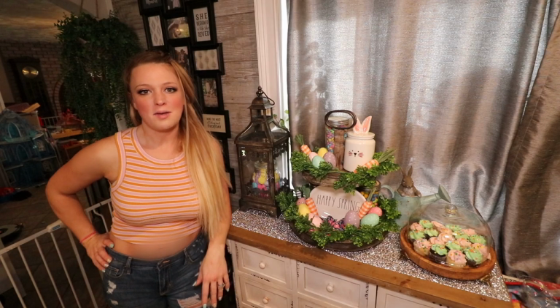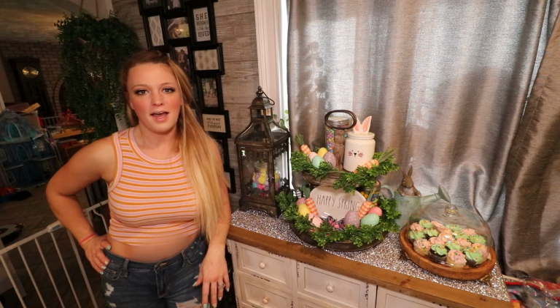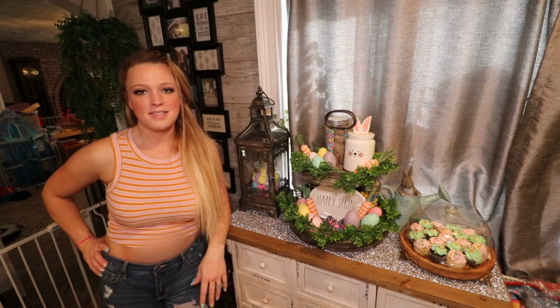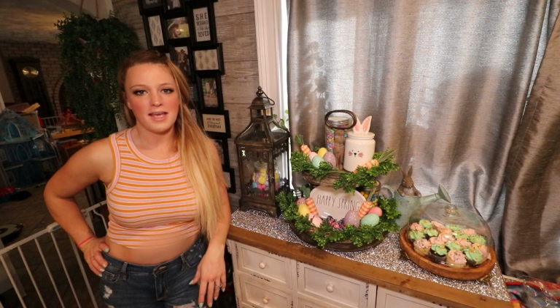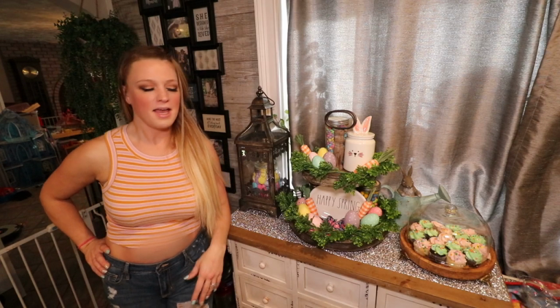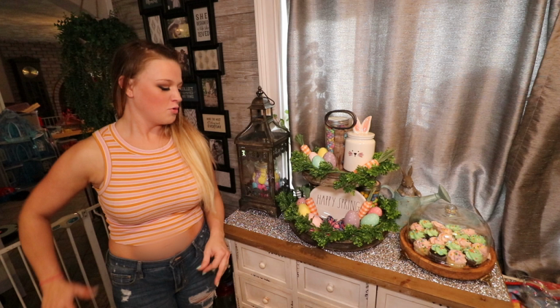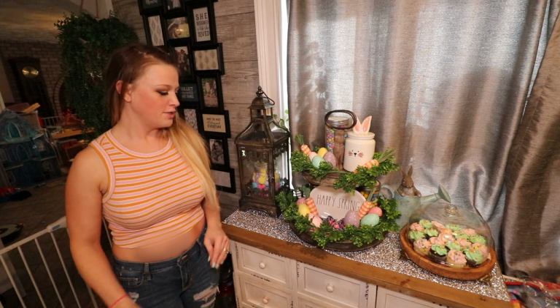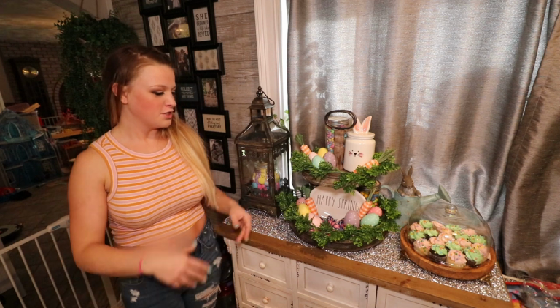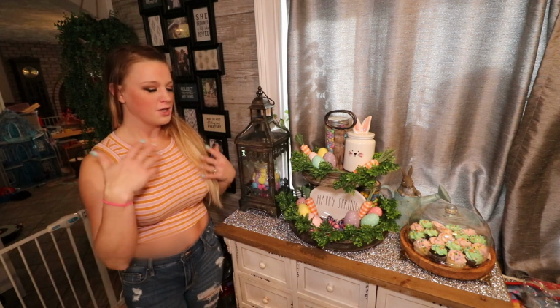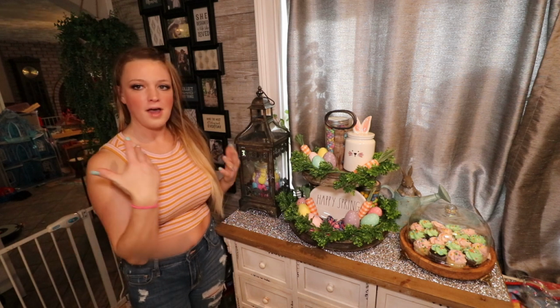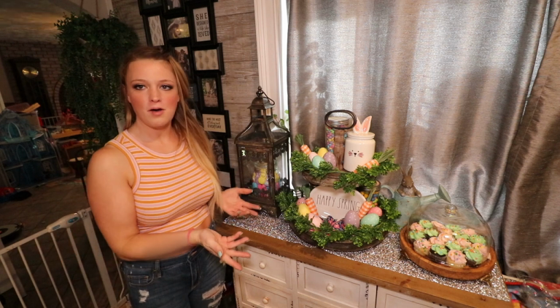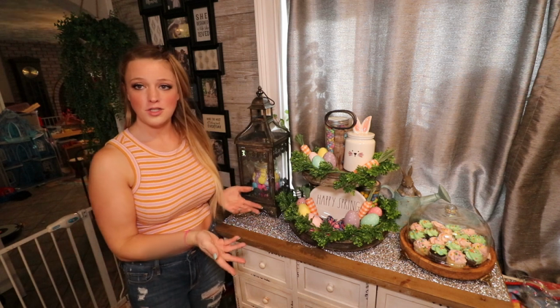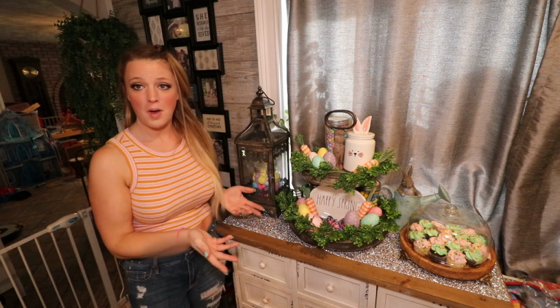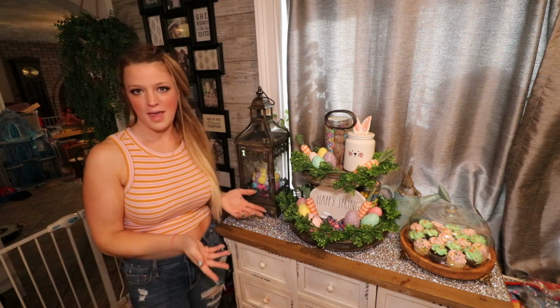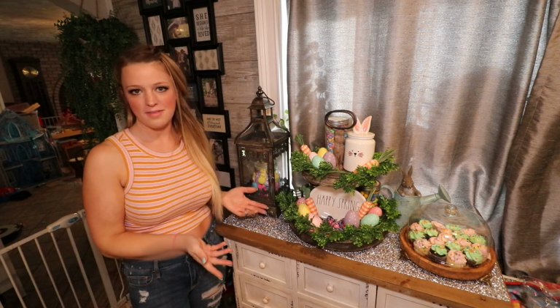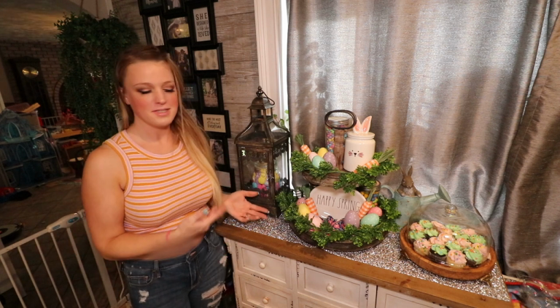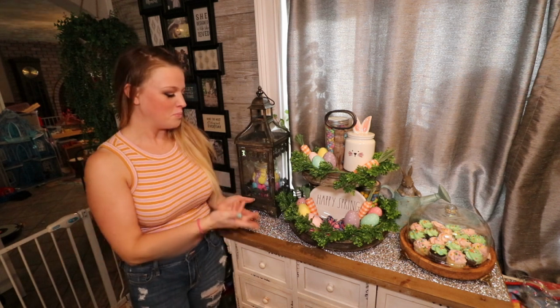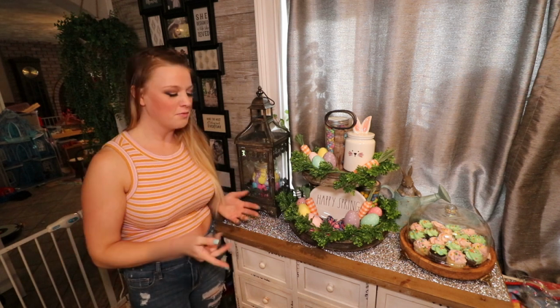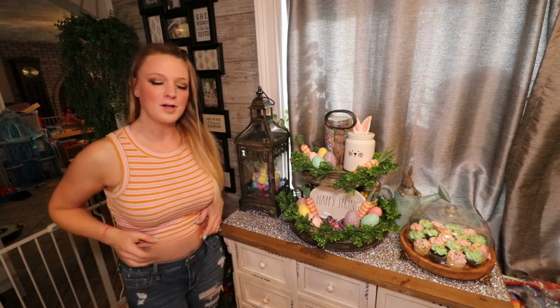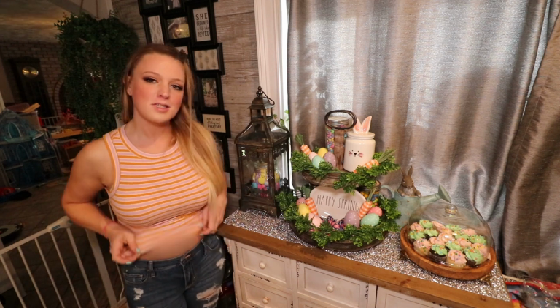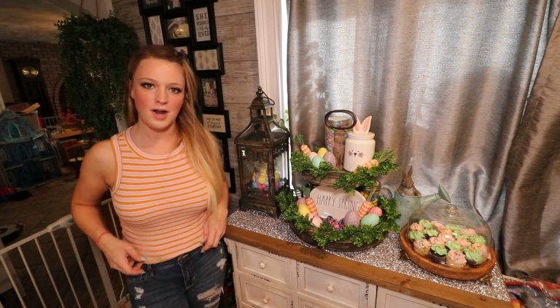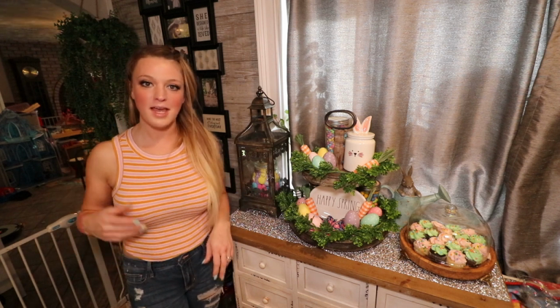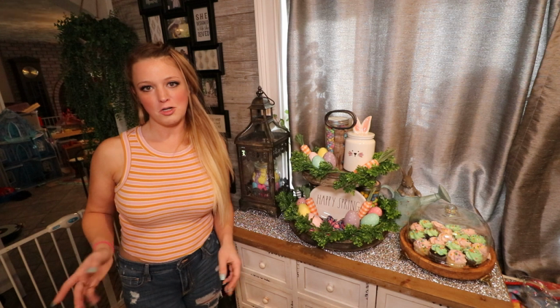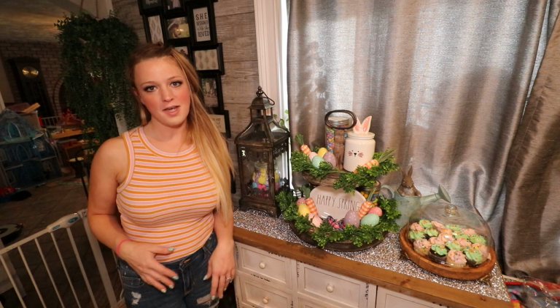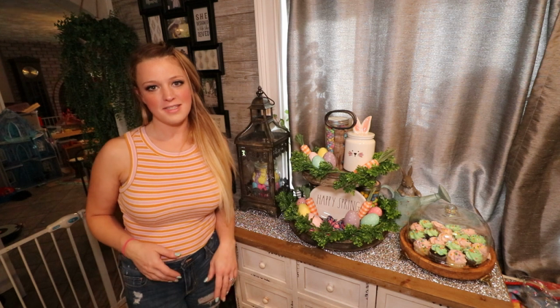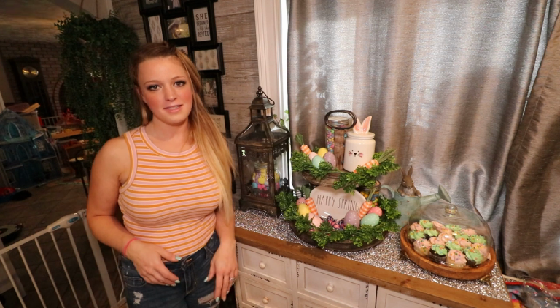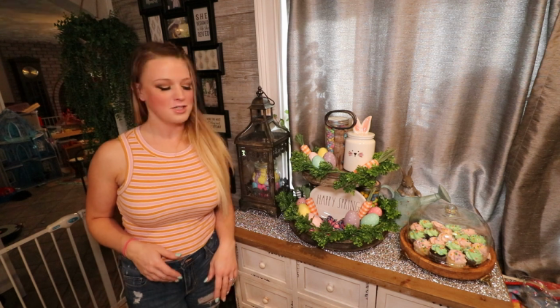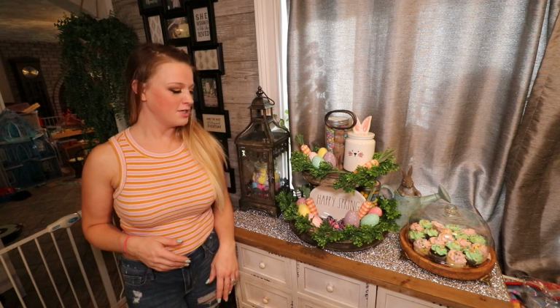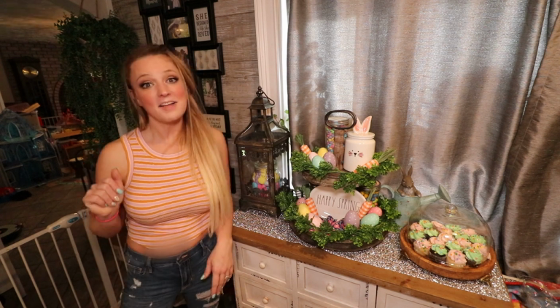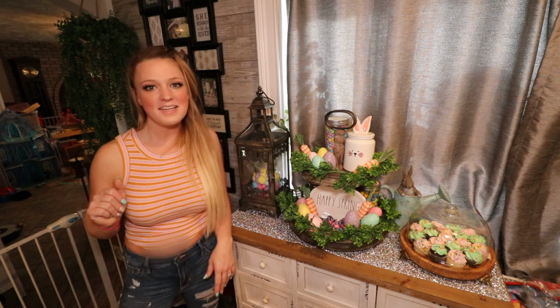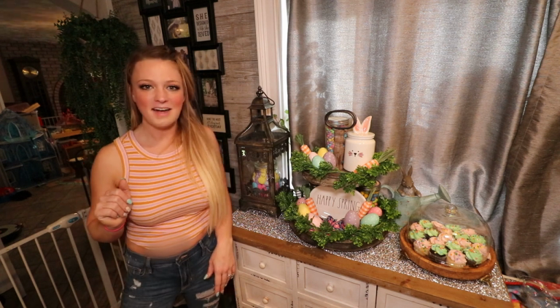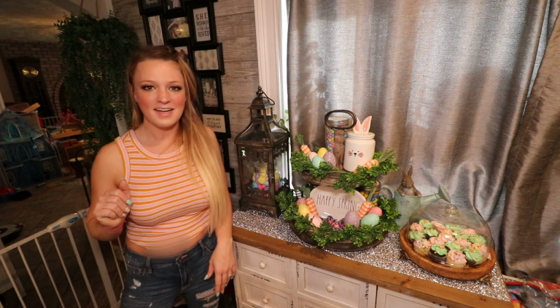Hey, what's up guys? Today I'm going to be showing you how to make this beautiful spring tiered tray snack station. Let's get decorating!